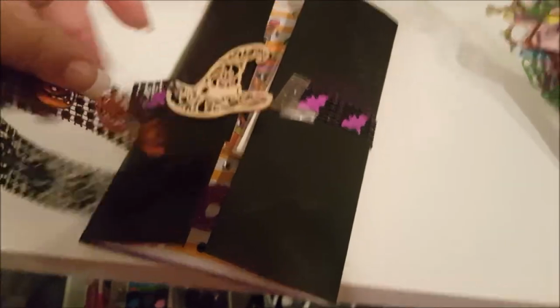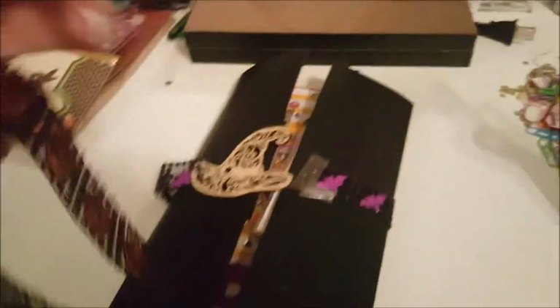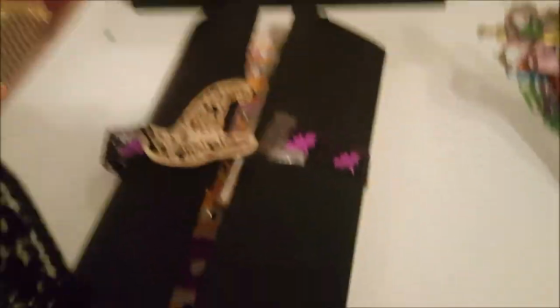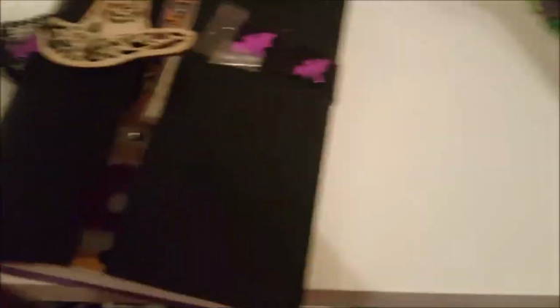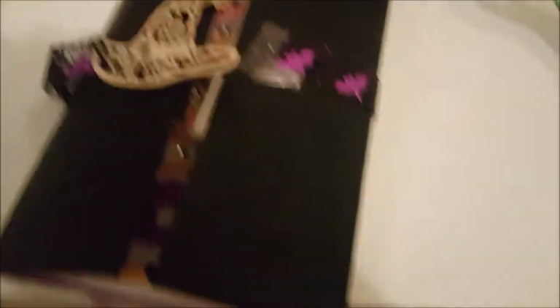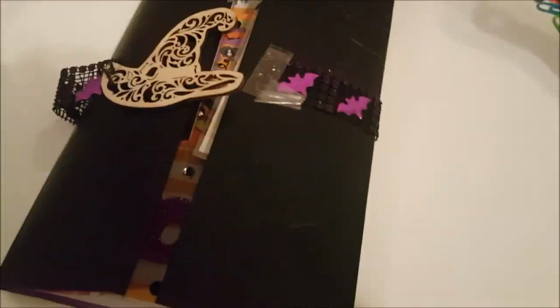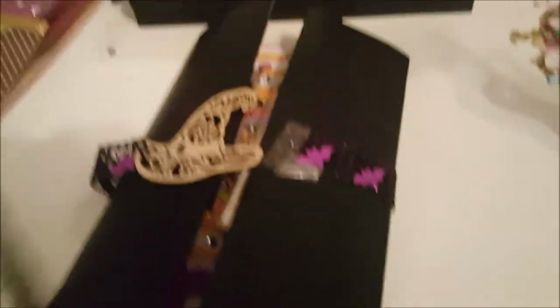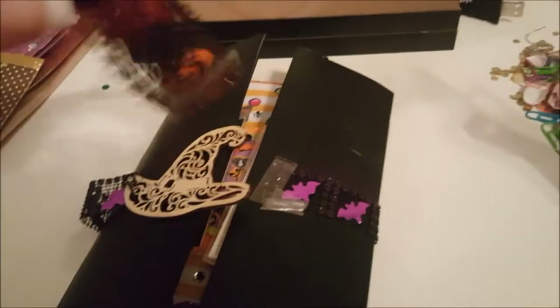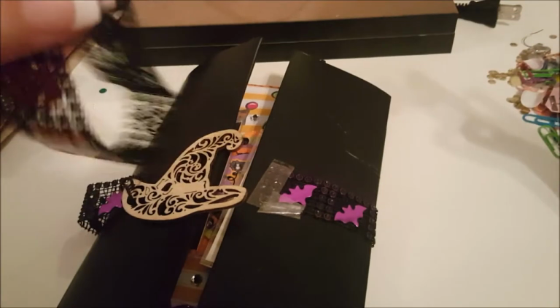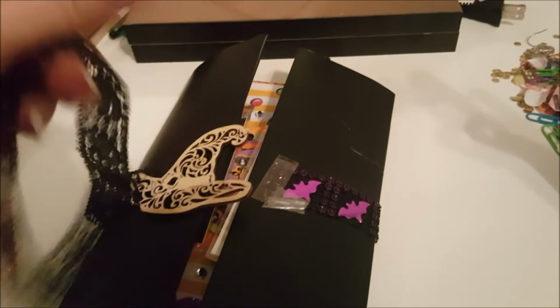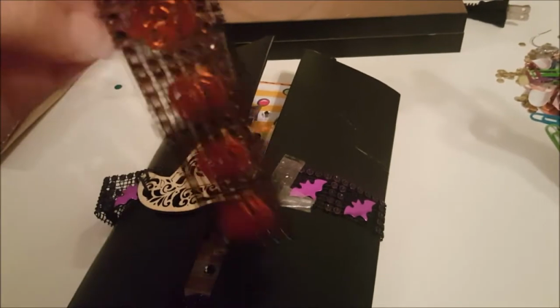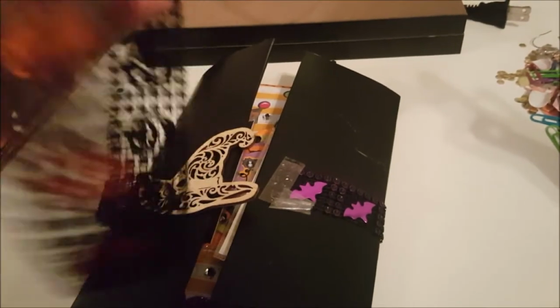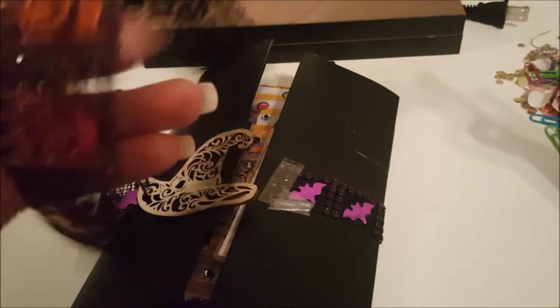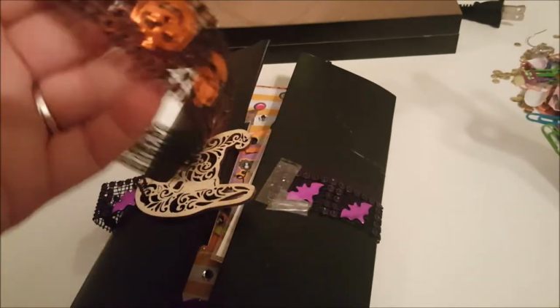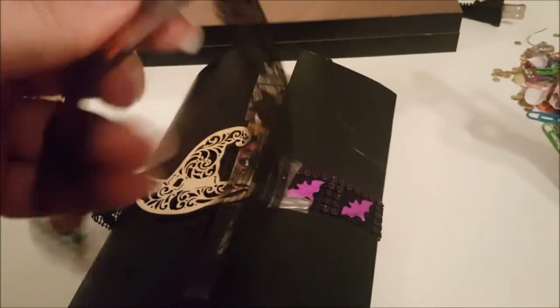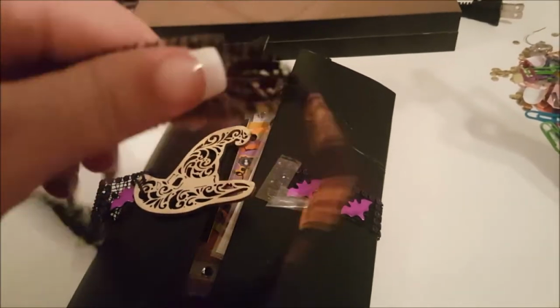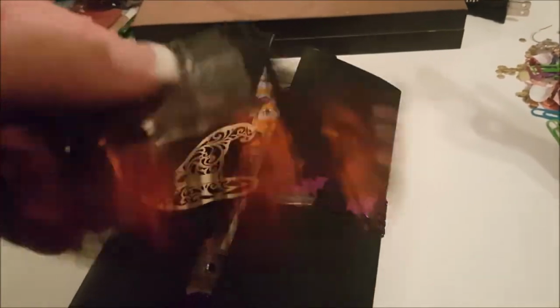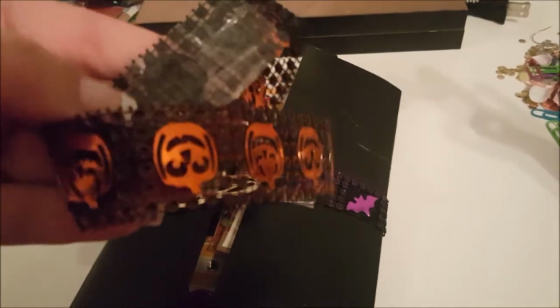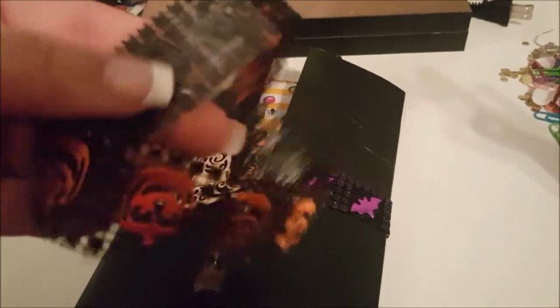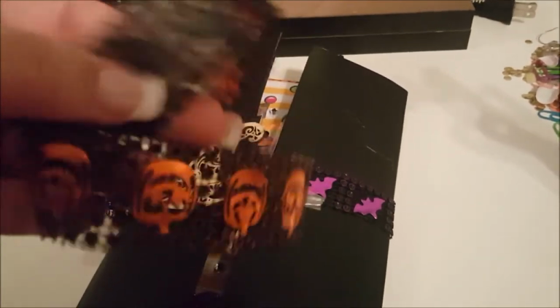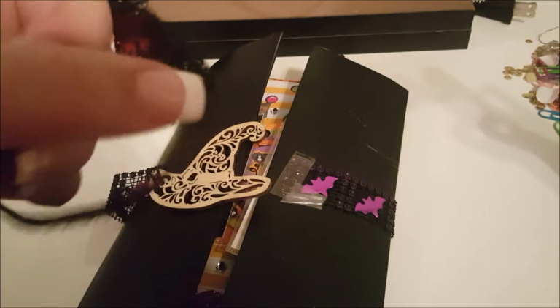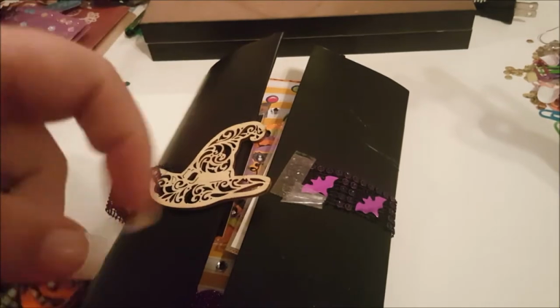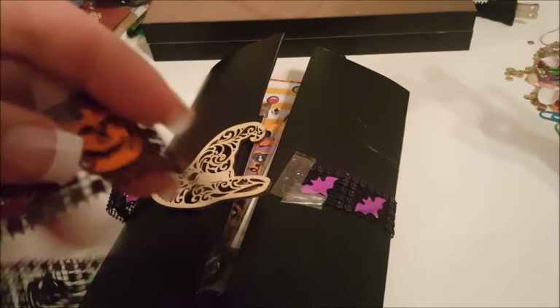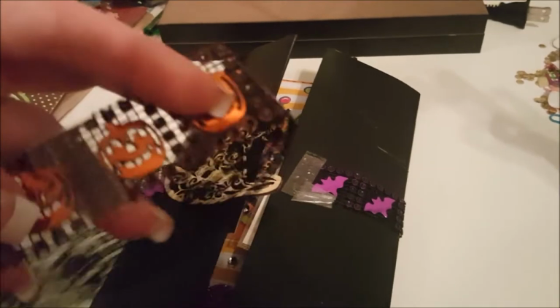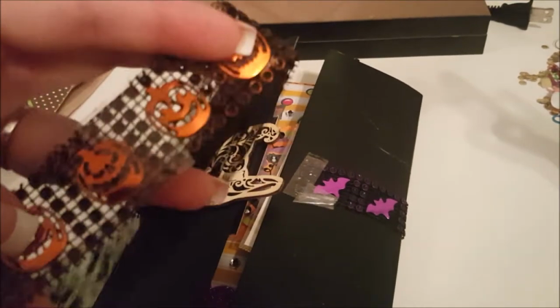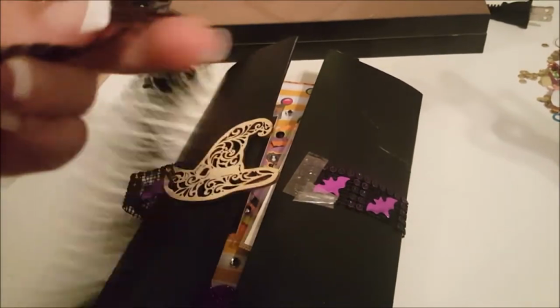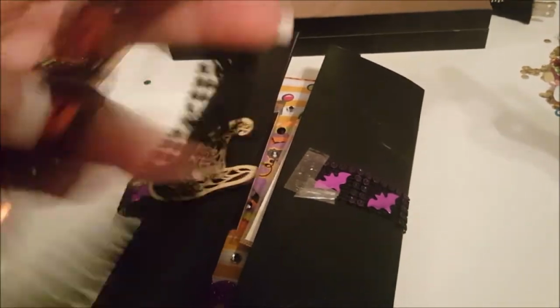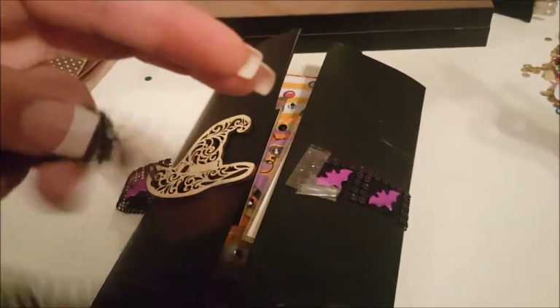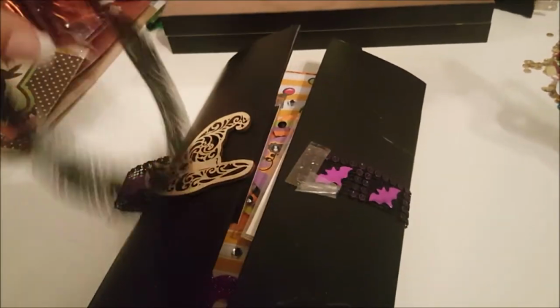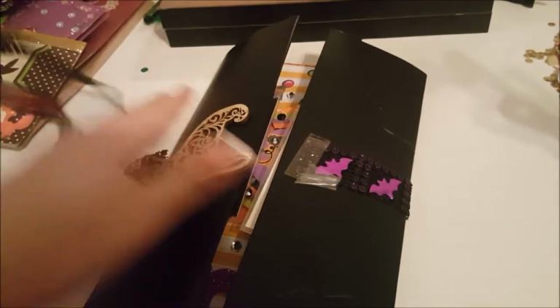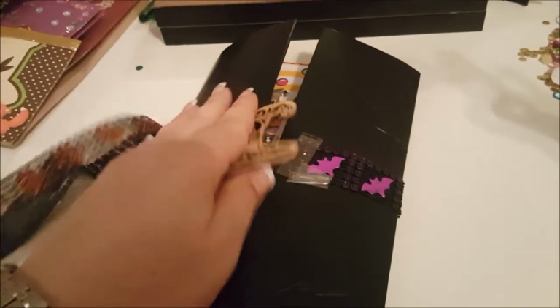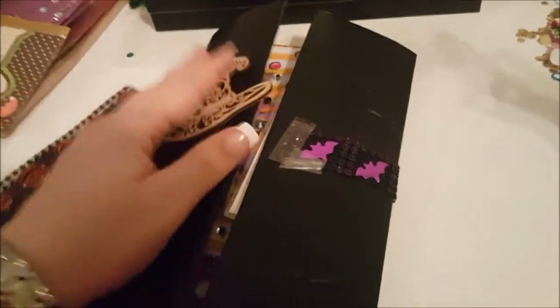All I did was just tape this, because that way if she wants to use it again she's able to do that. She can just take this tape apart and this will not be harmed in any way.